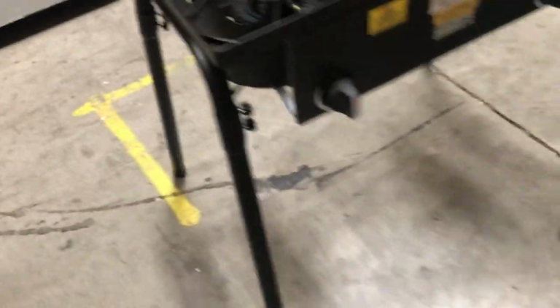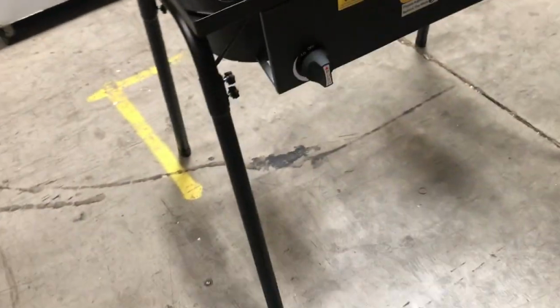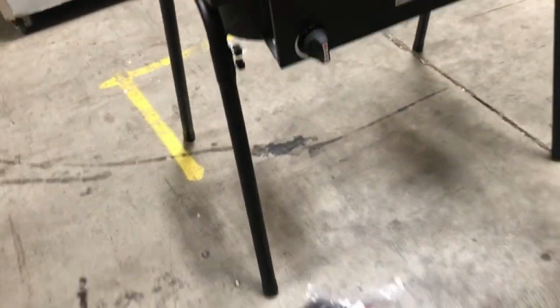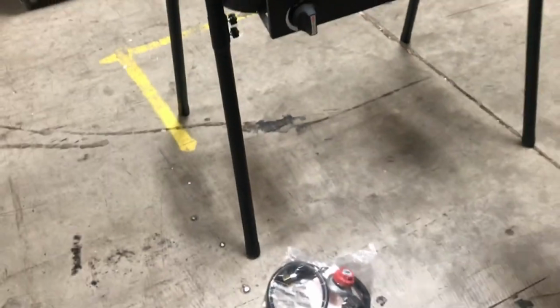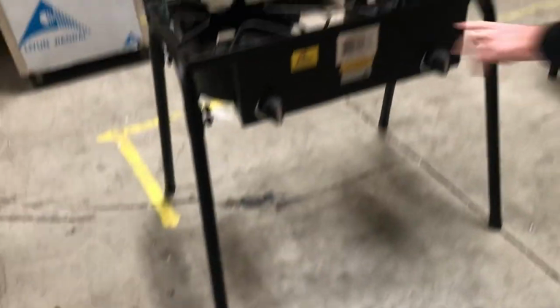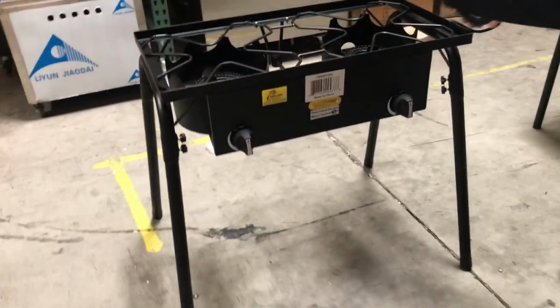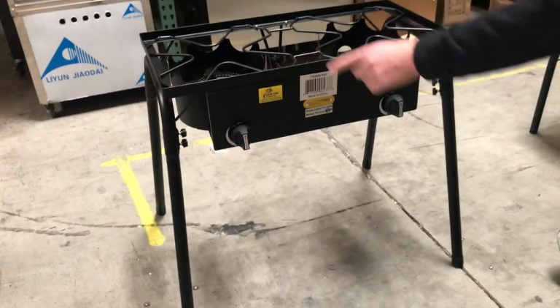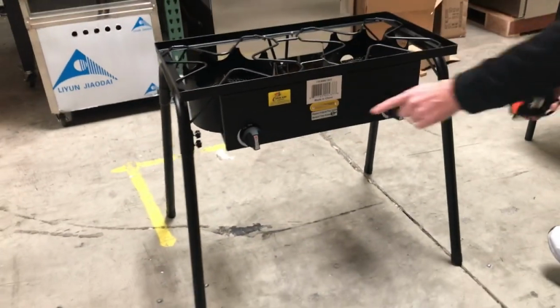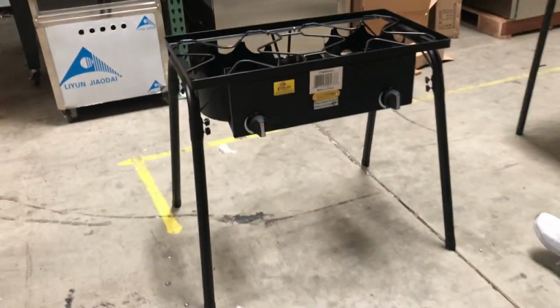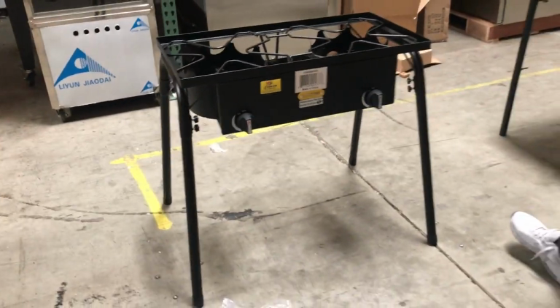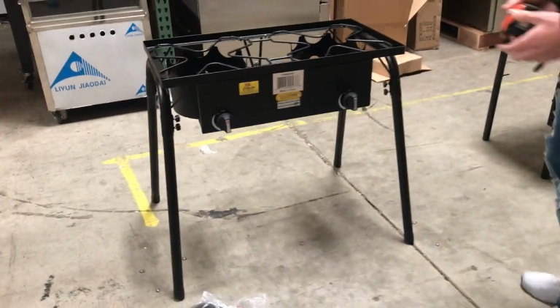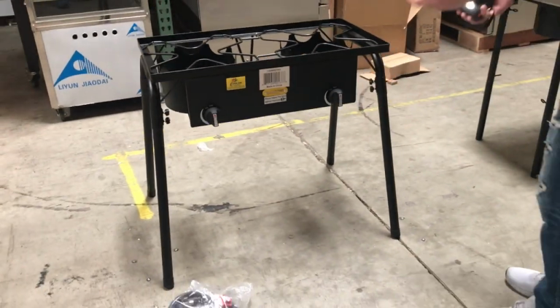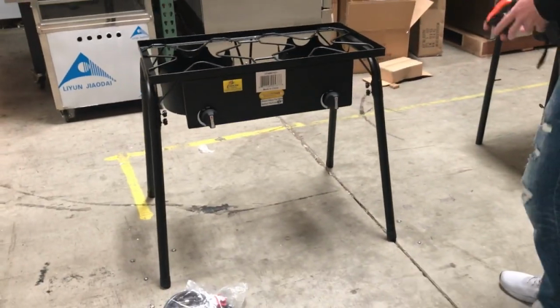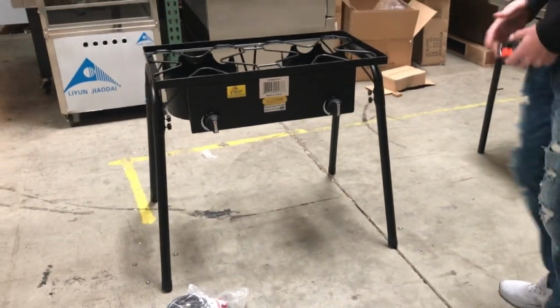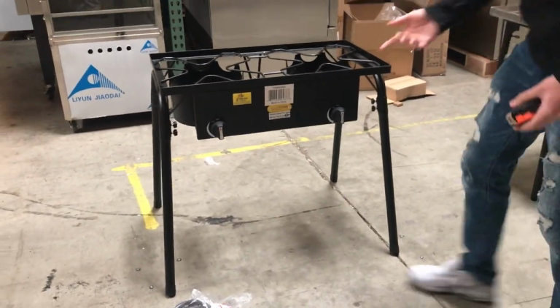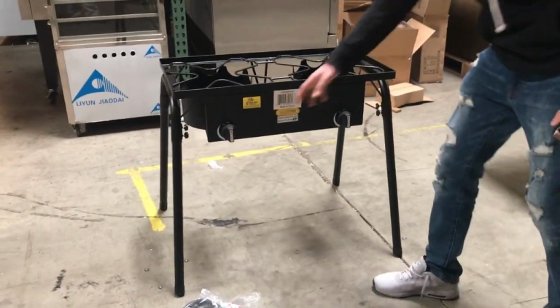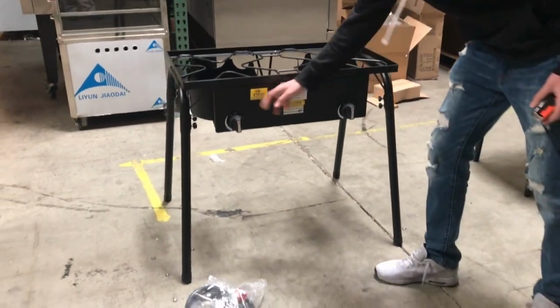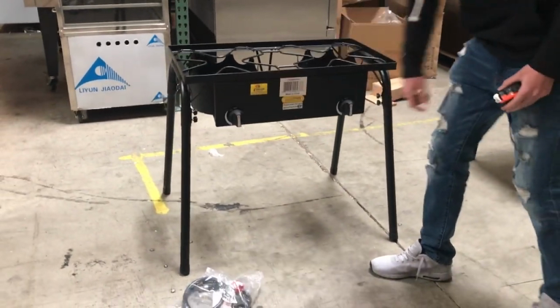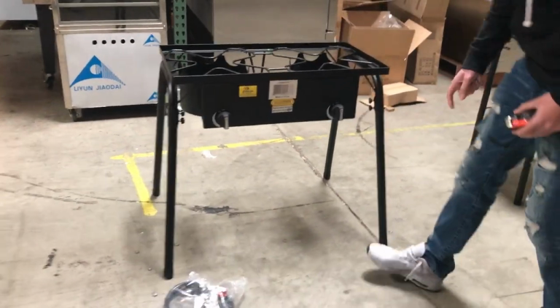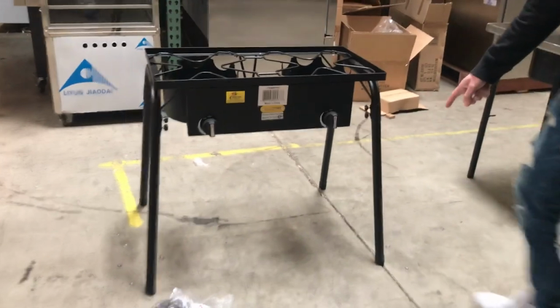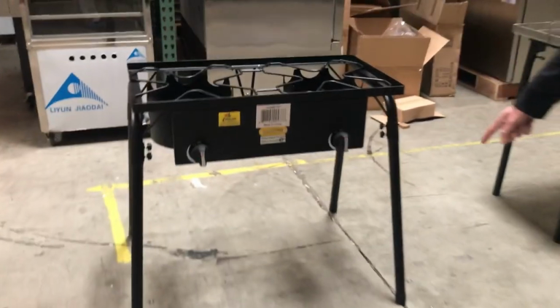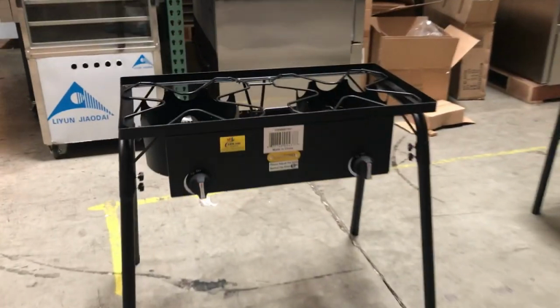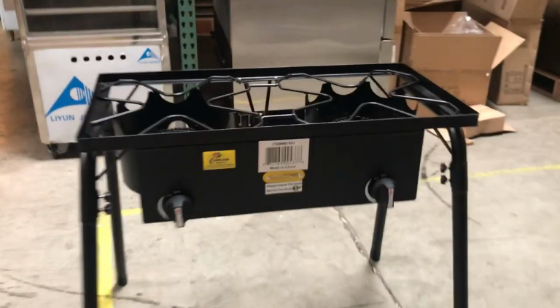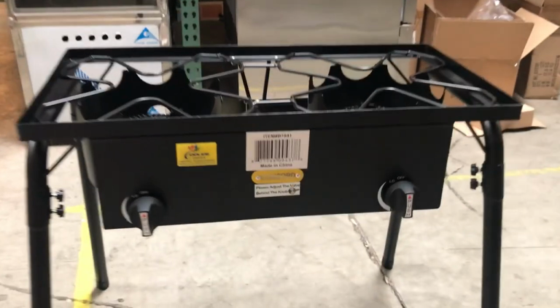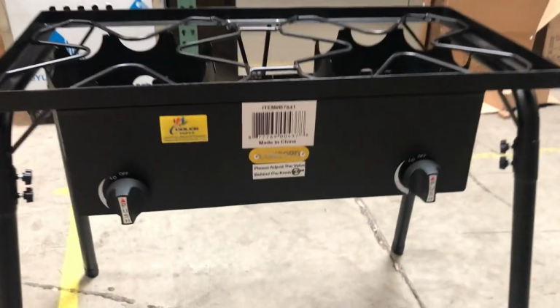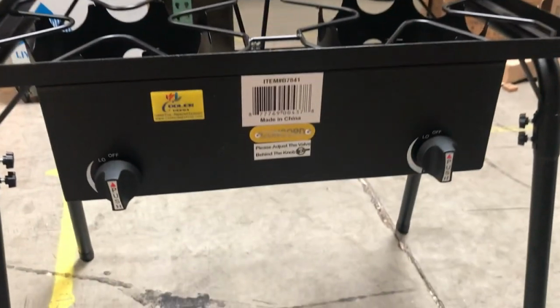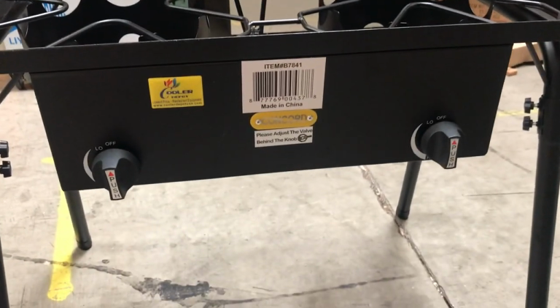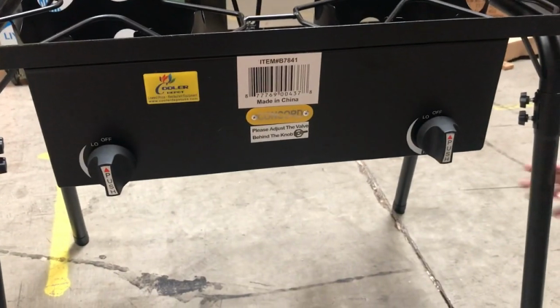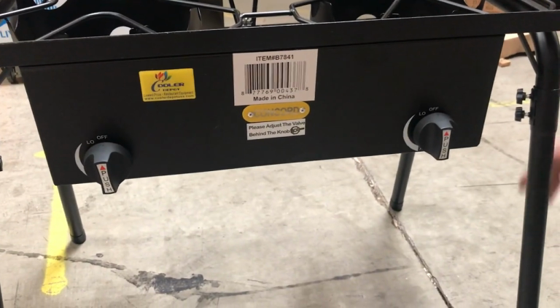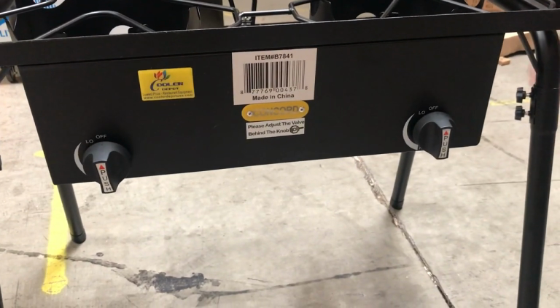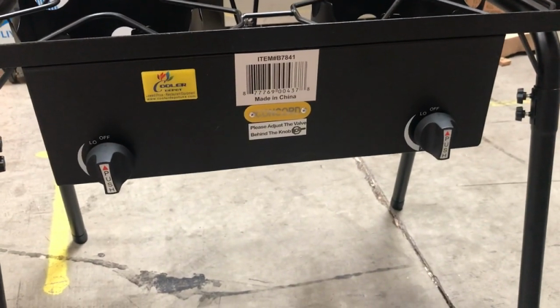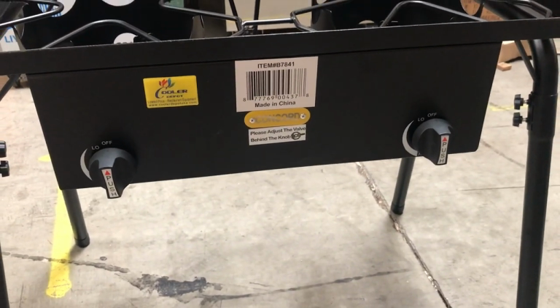It has two controls and two burners. A bigger size griddle. Cooler Depot brand. It has its legs, and you can also take off the legs and make it a countertop.